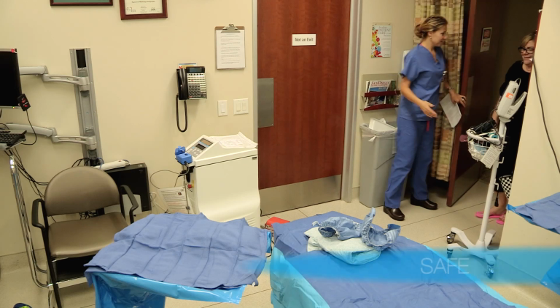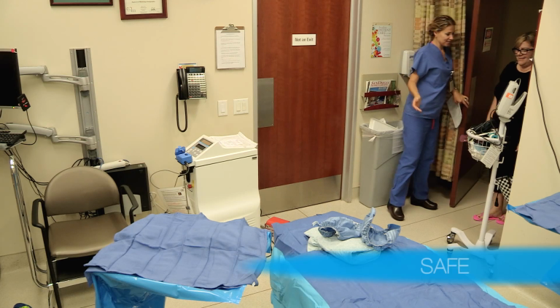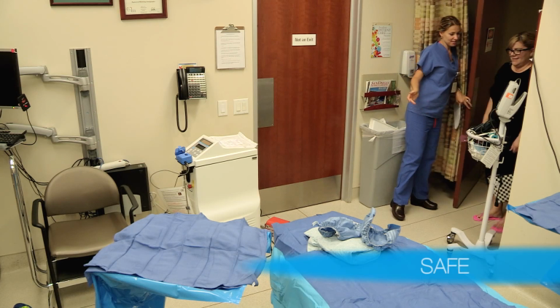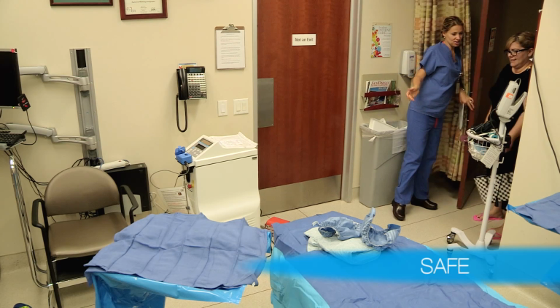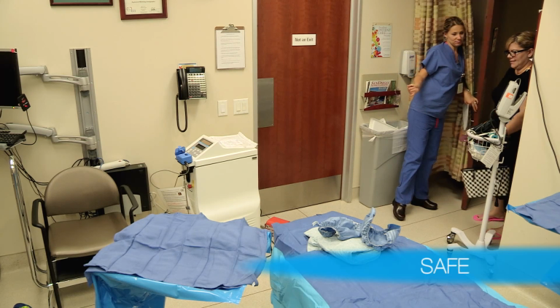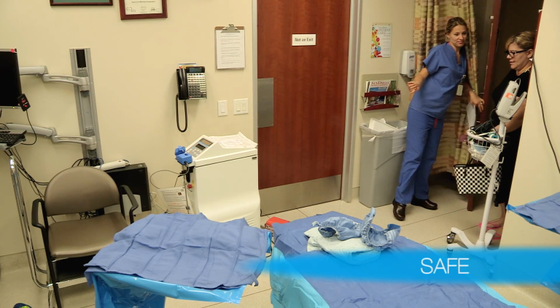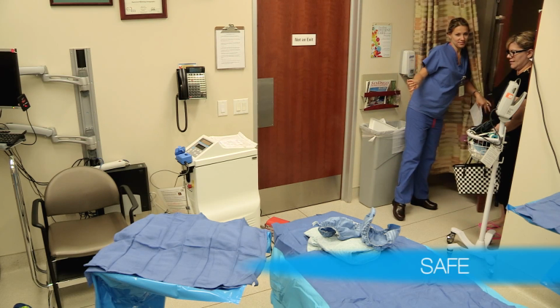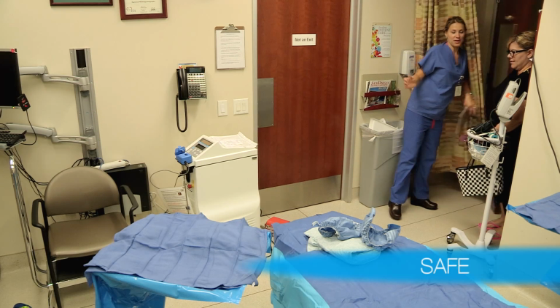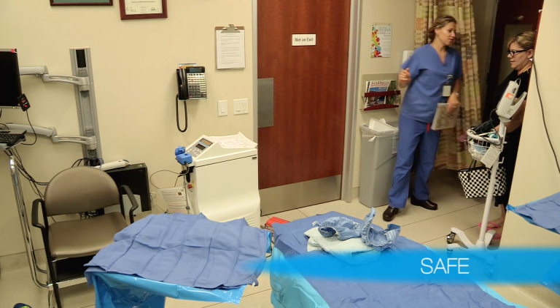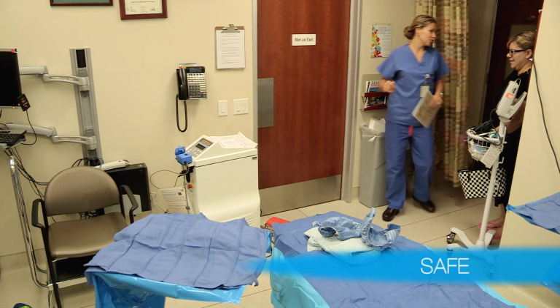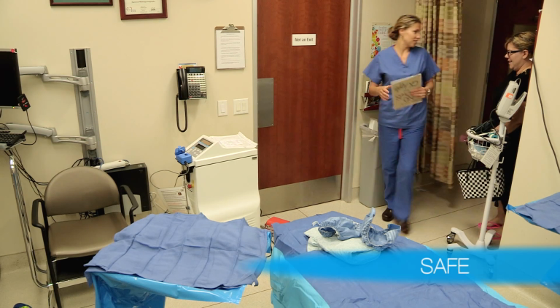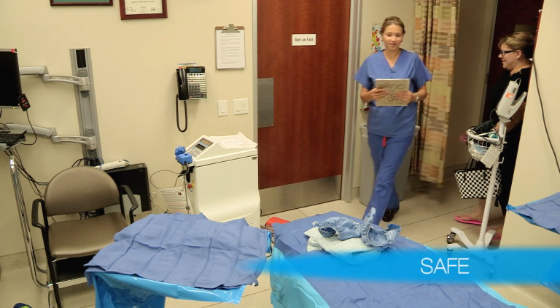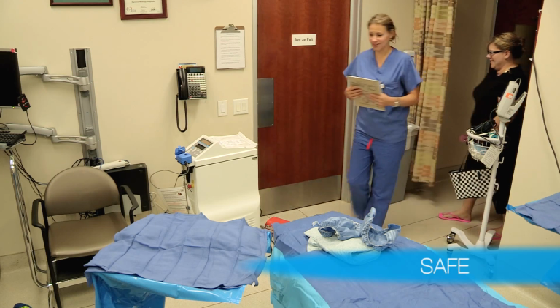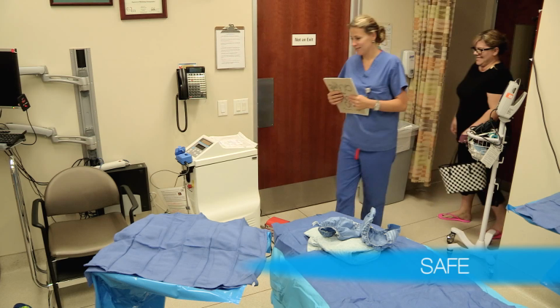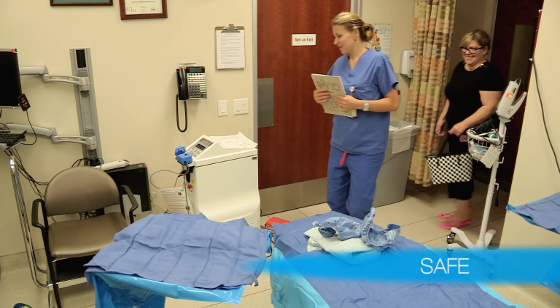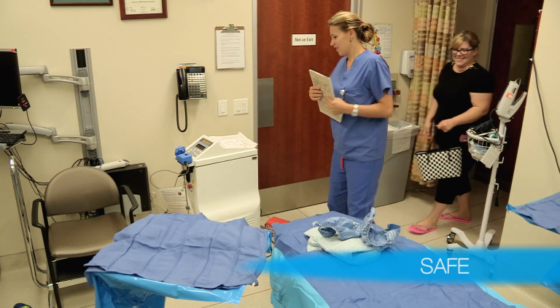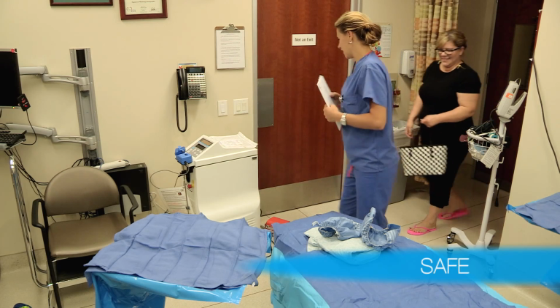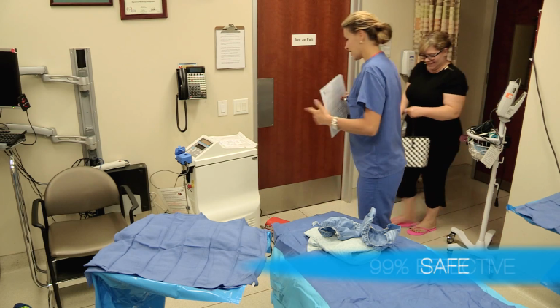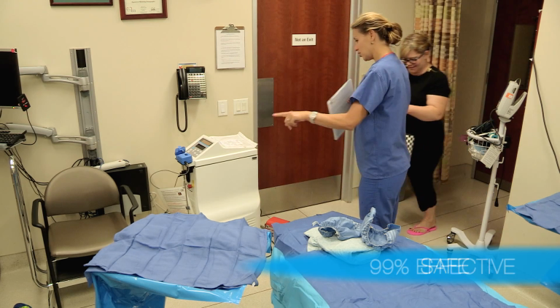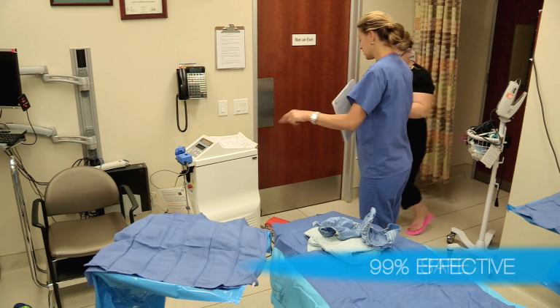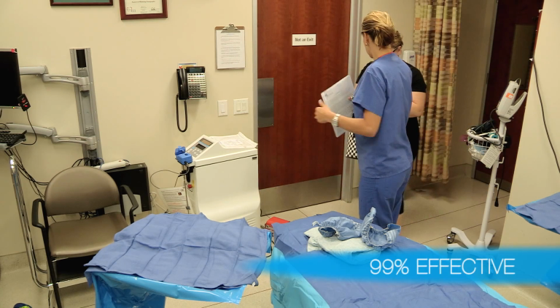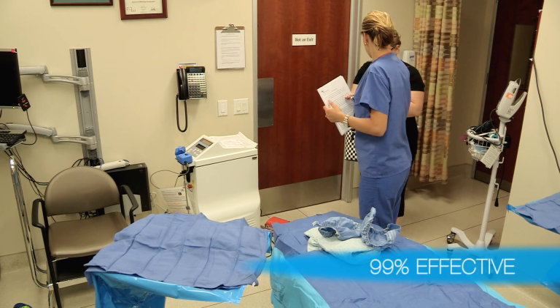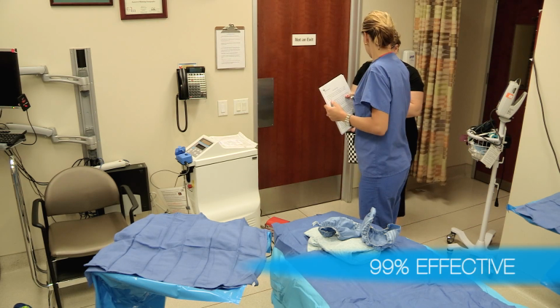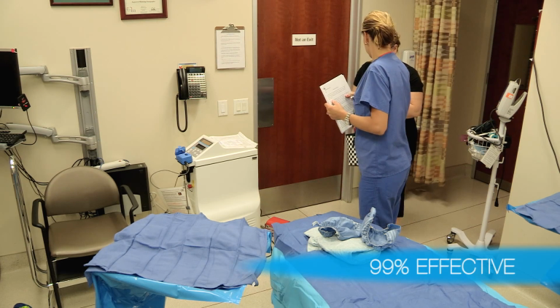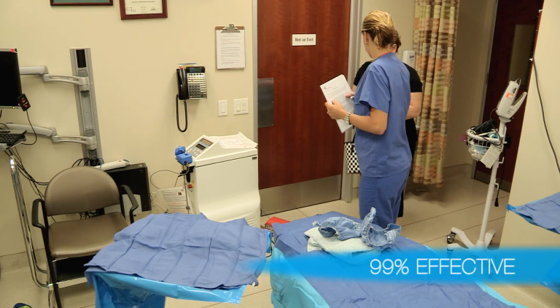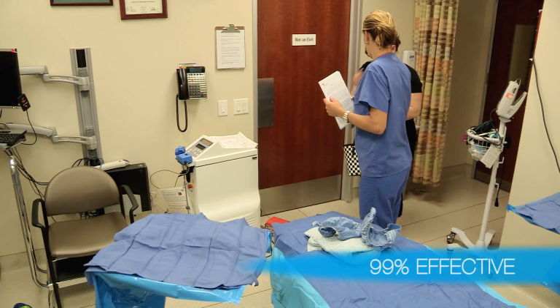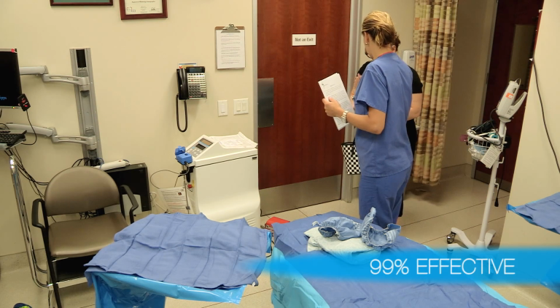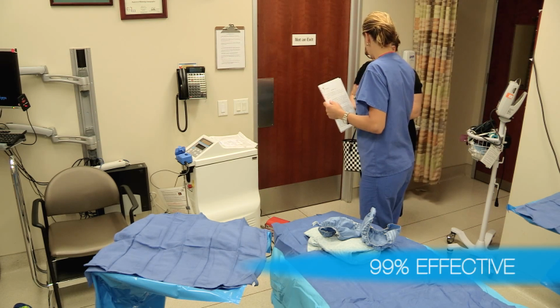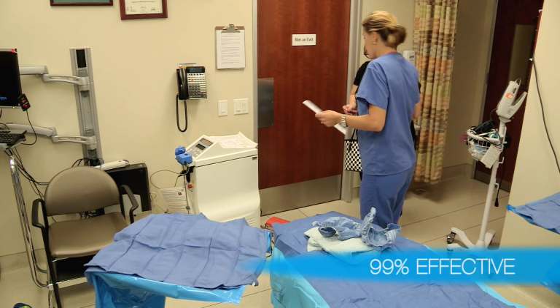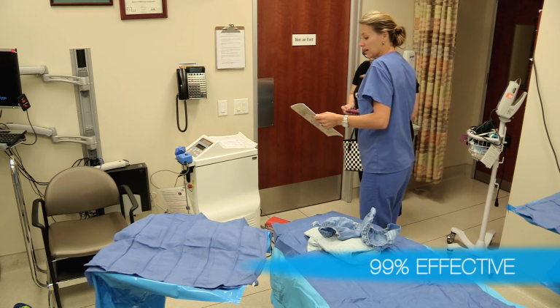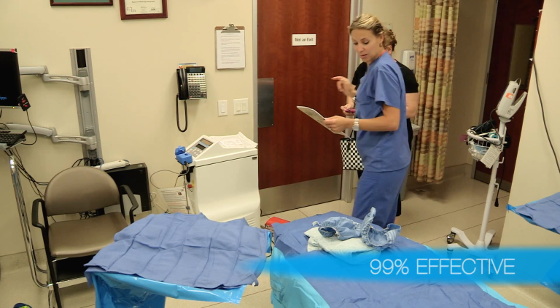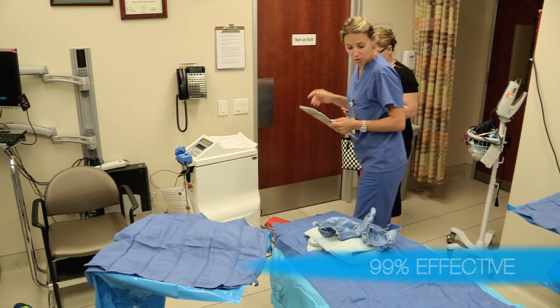And best of all, the CTEV procedure is extremely safe, with proven 99% efficacy after just one treatment.